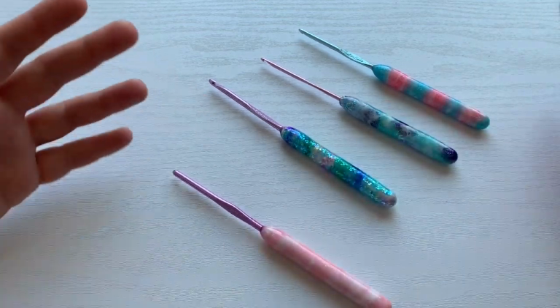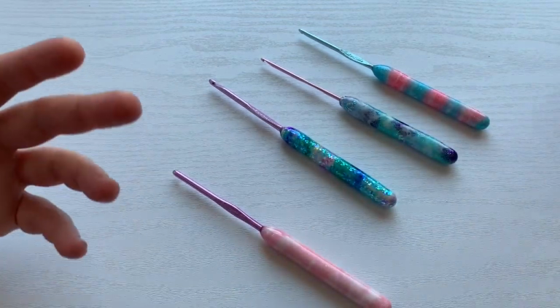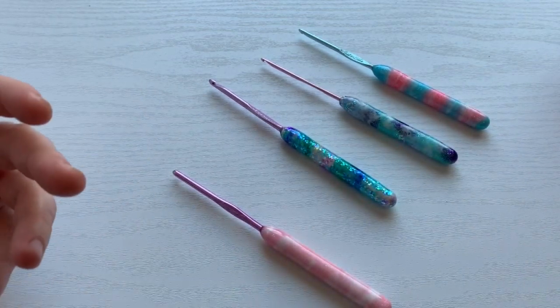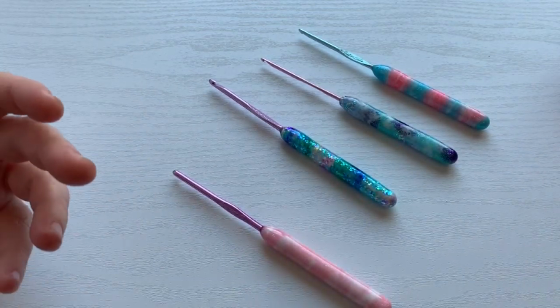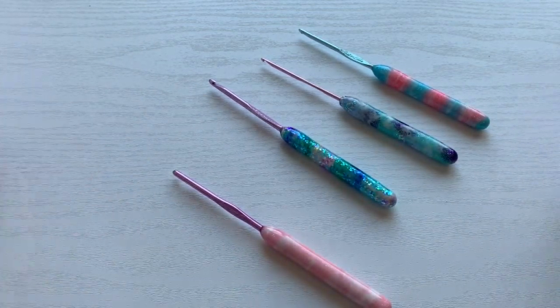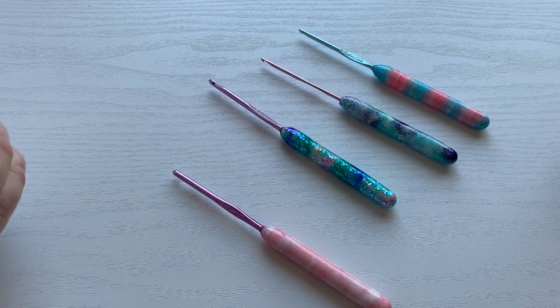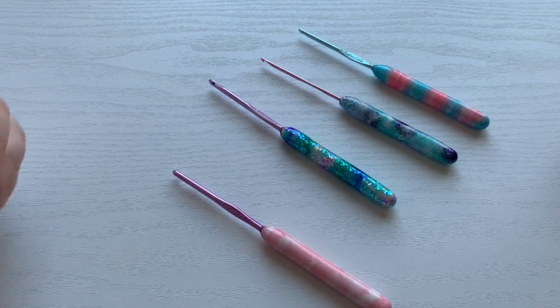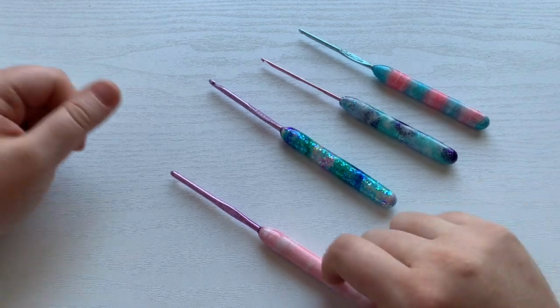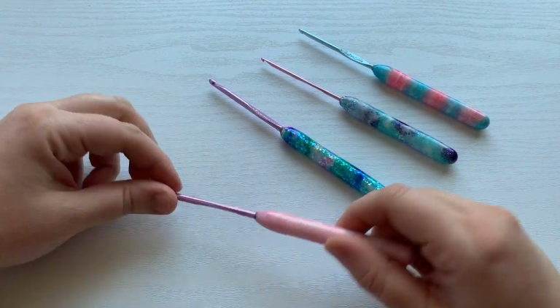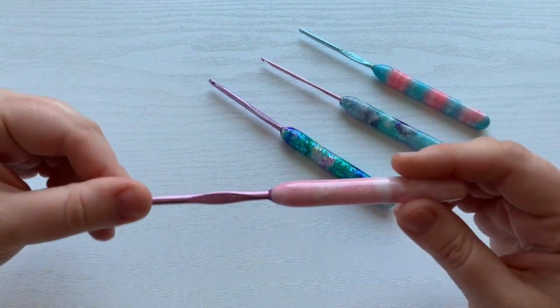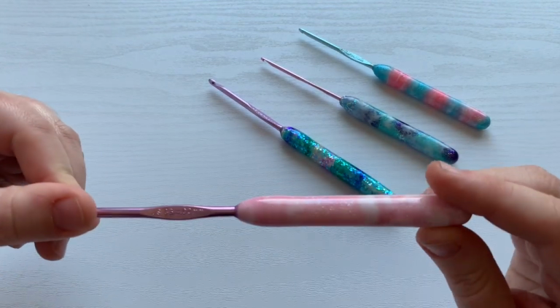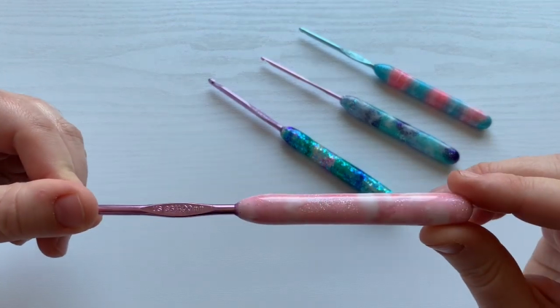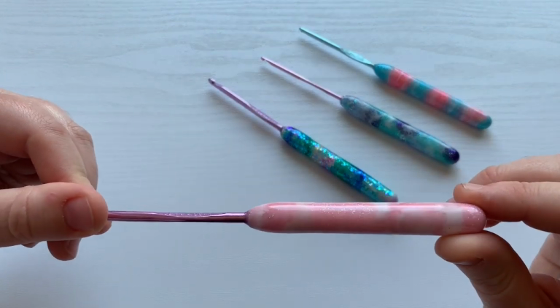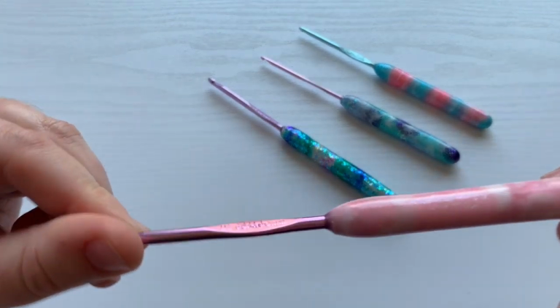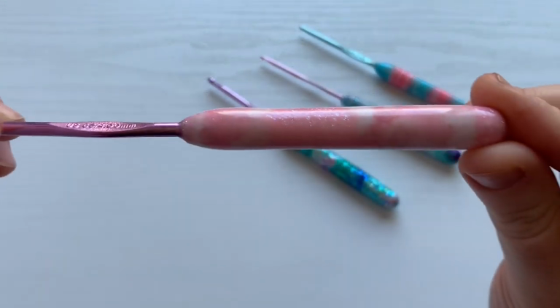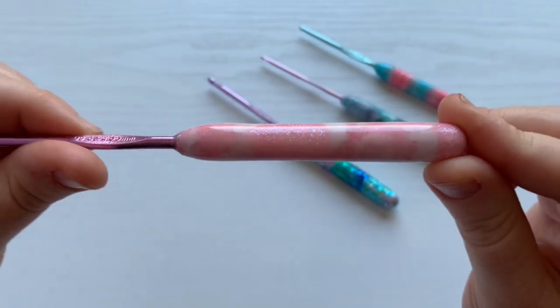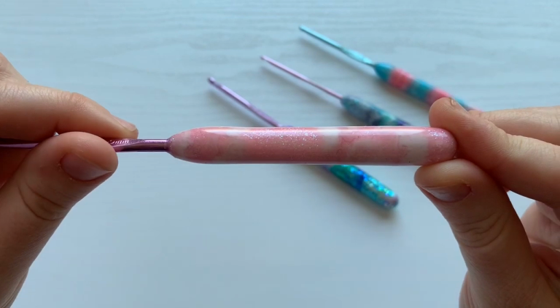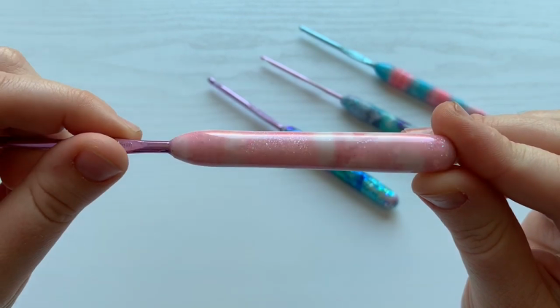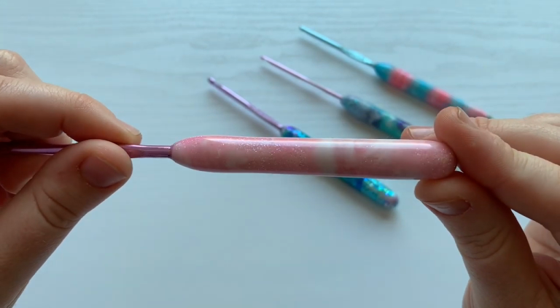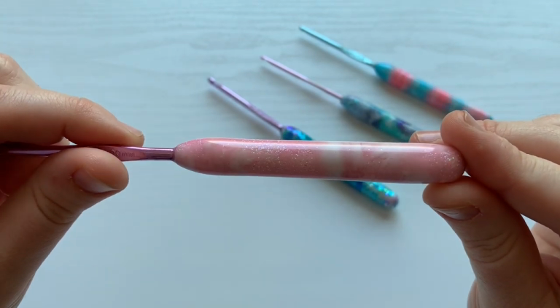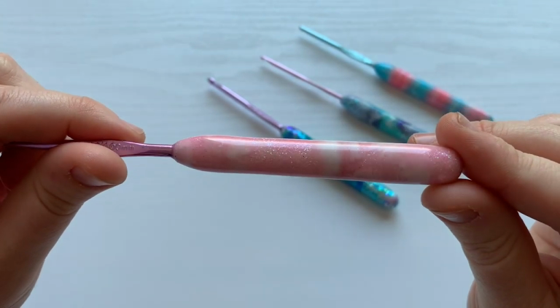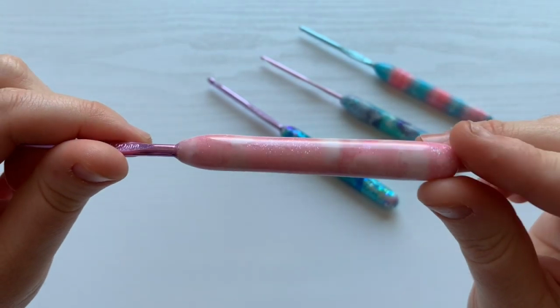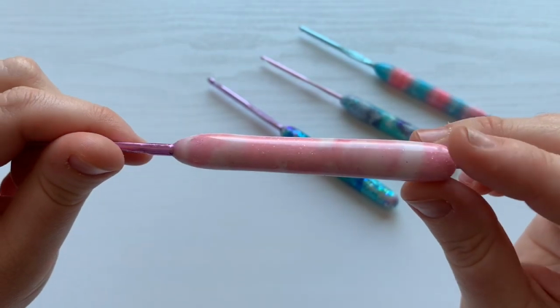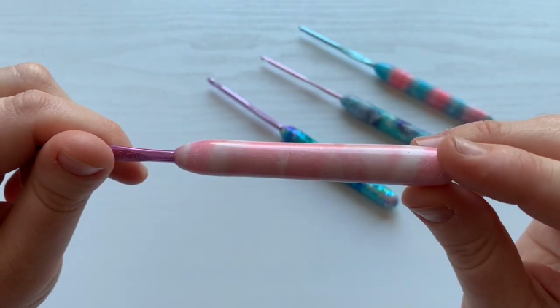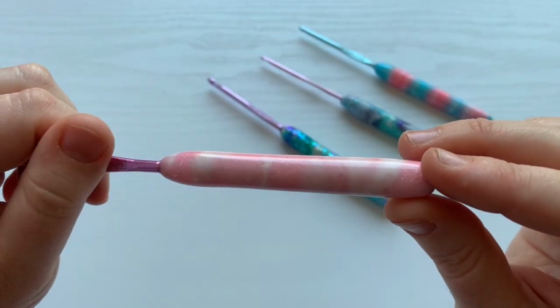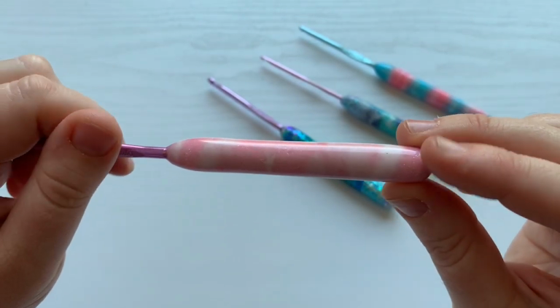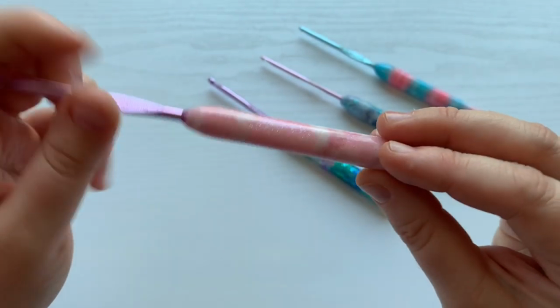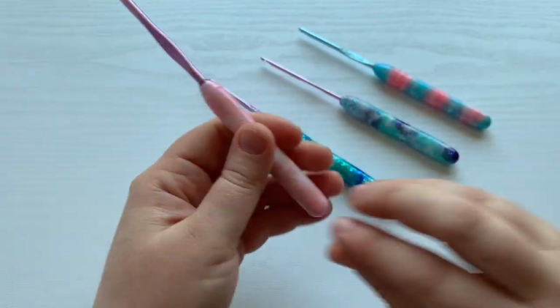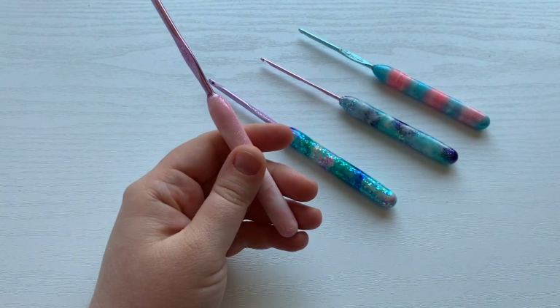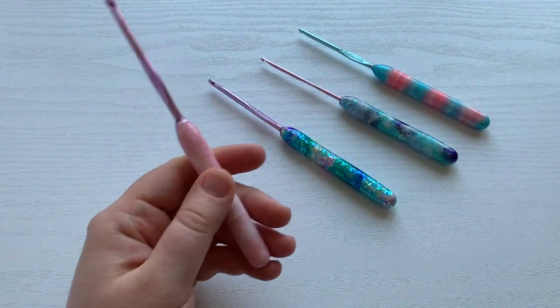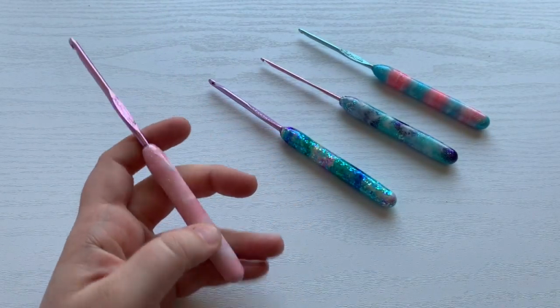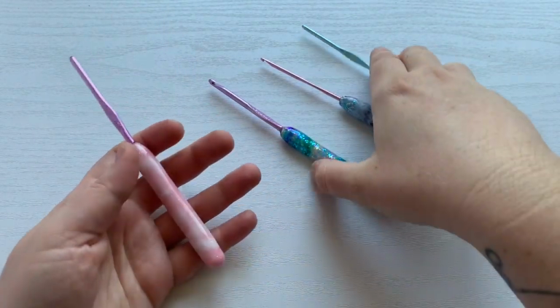It's just adding your unique style to it. And then another four millimeter. And if you could see there, it's like a white and pink marbled with some glitter. These are just so, so beautiful.